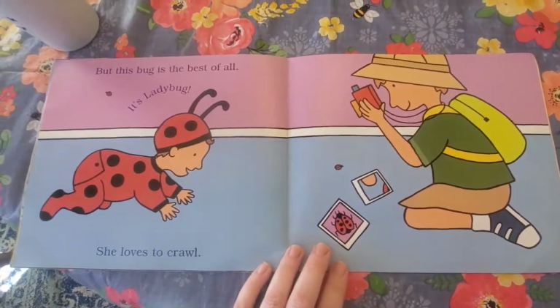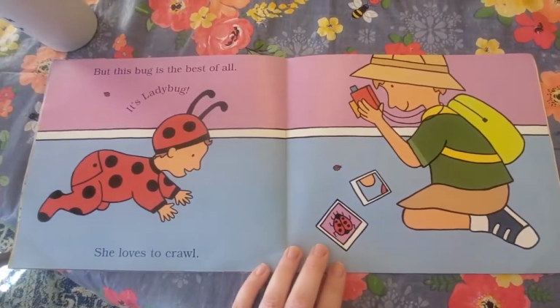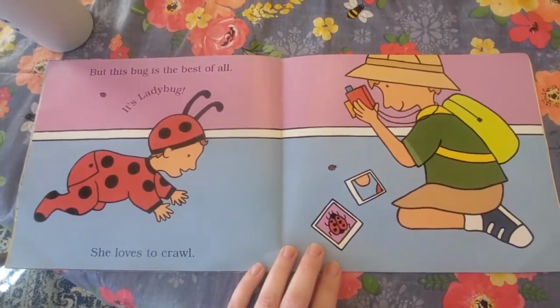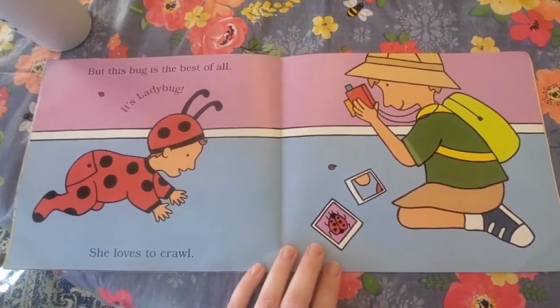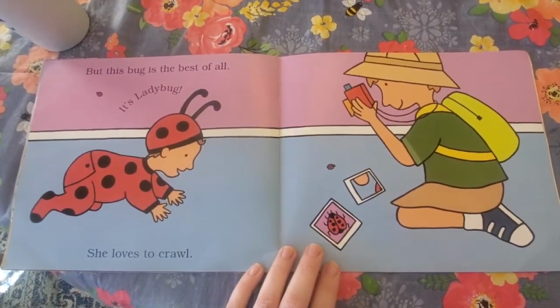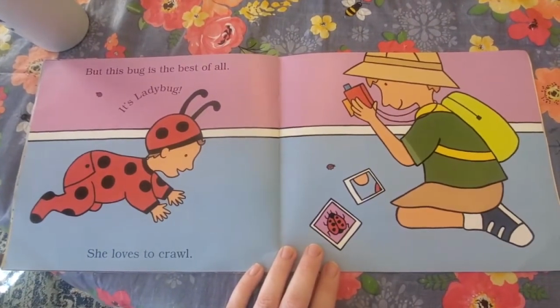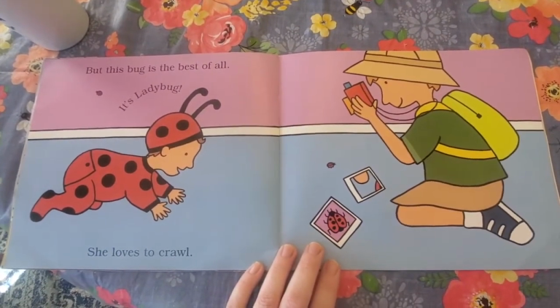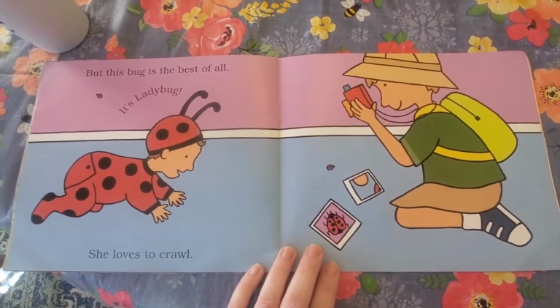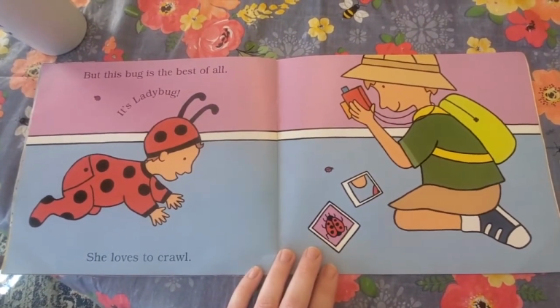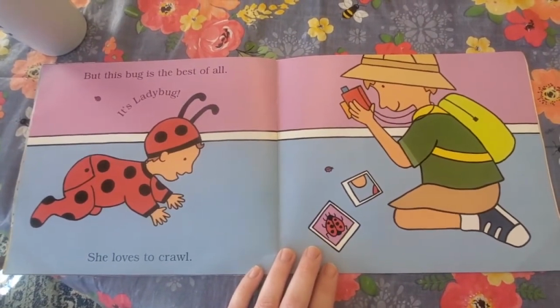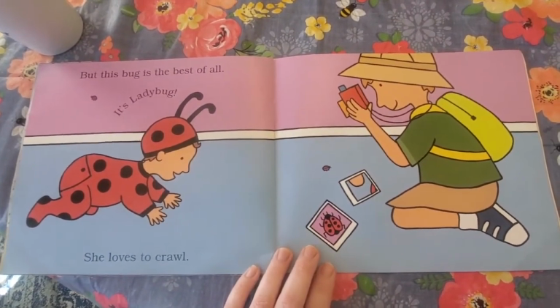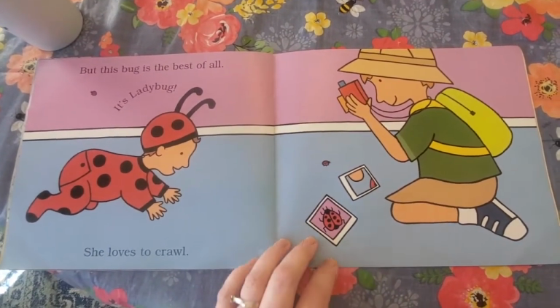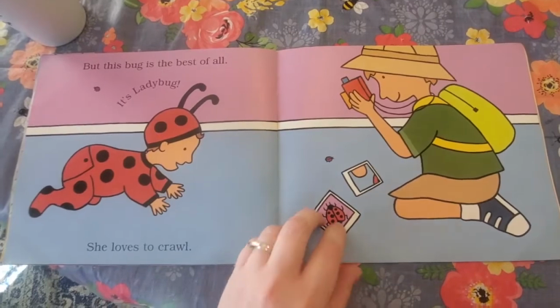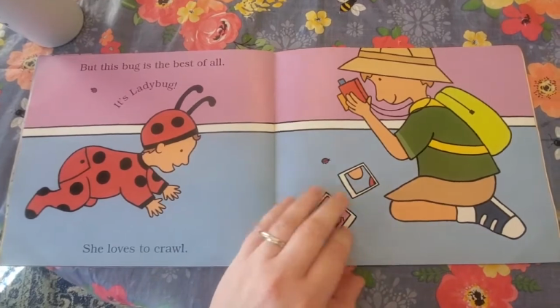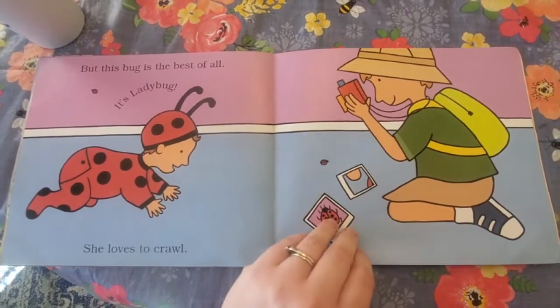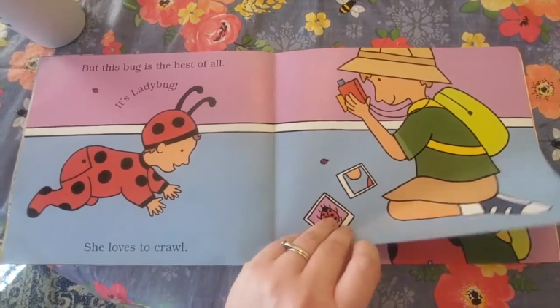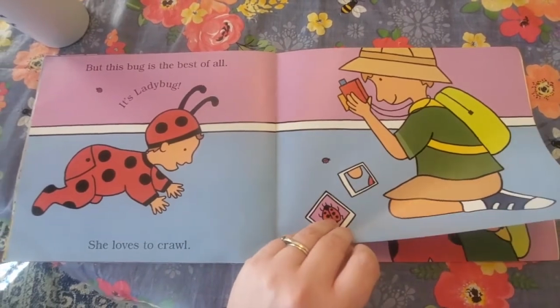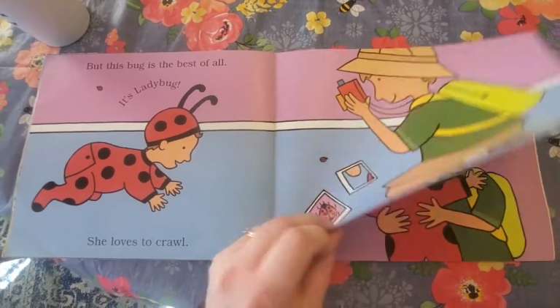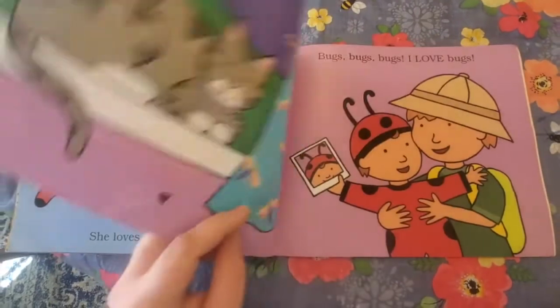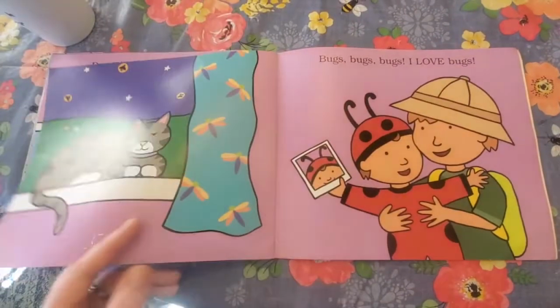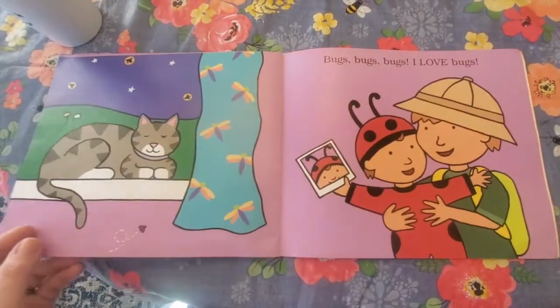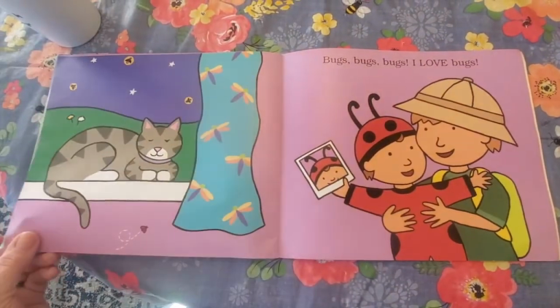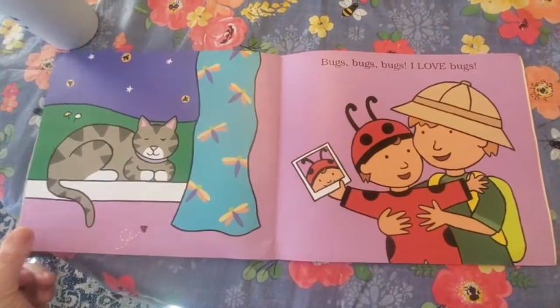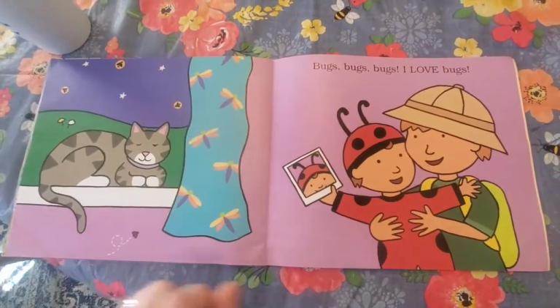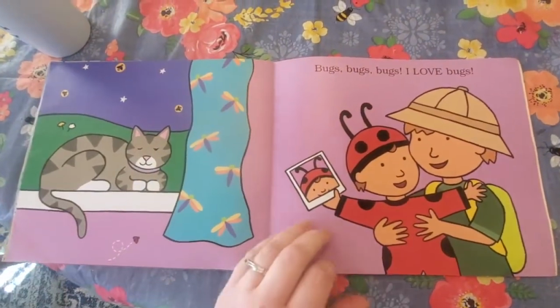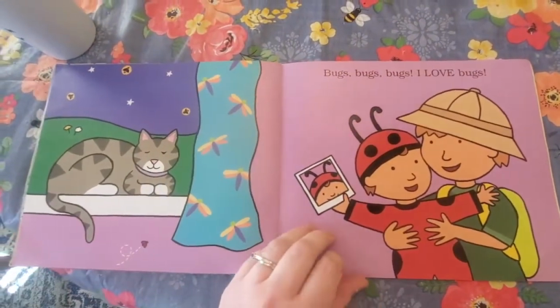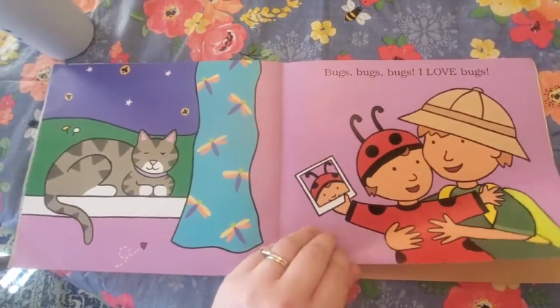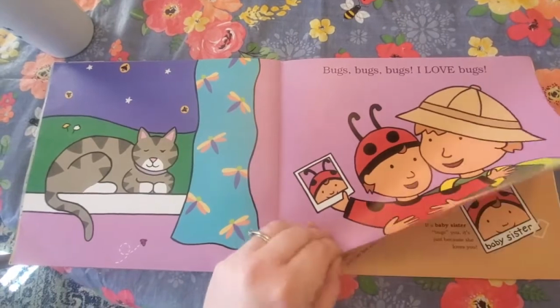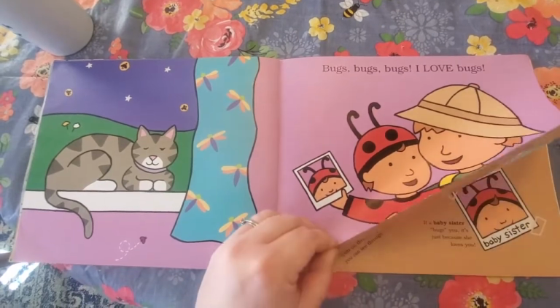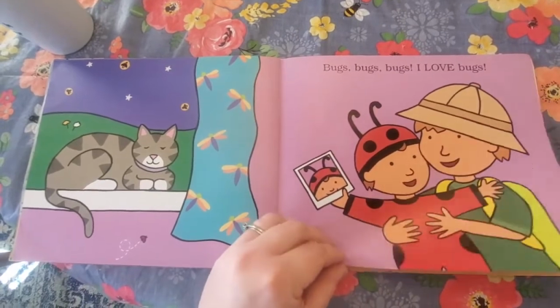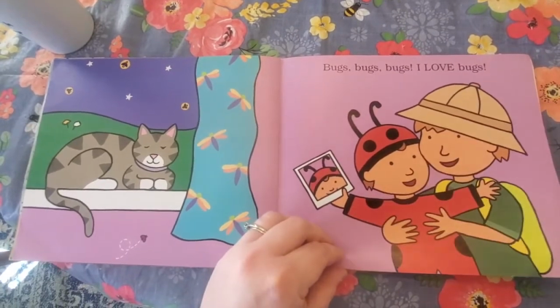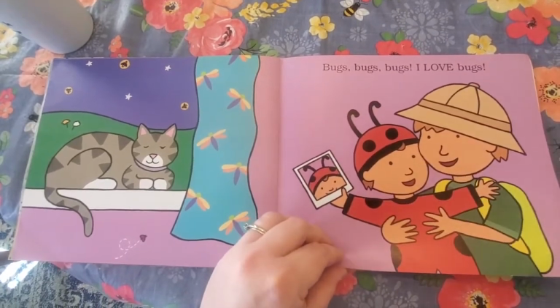But this bug is the best of all. It's ladybug. She loves to crawl. Bugs, bugs, bugs. I love bugs.